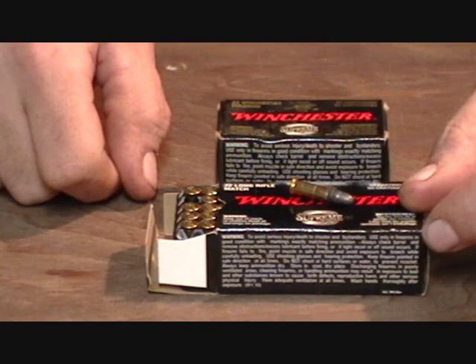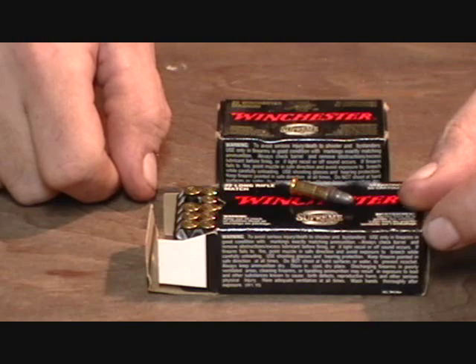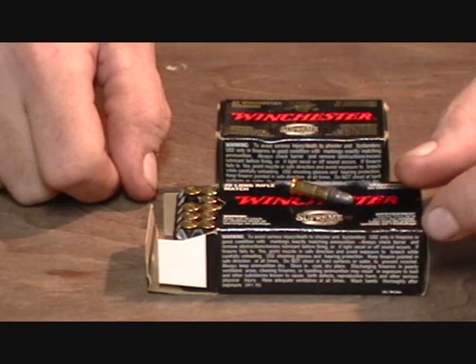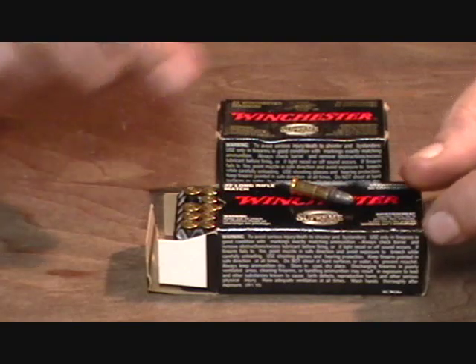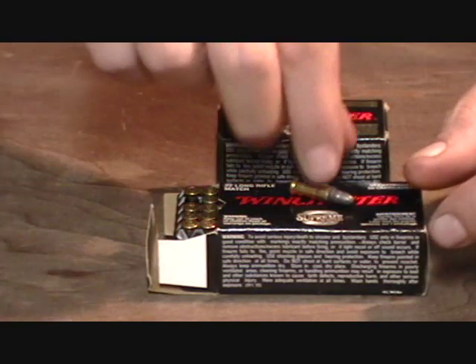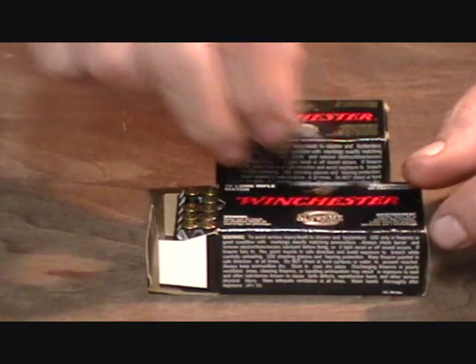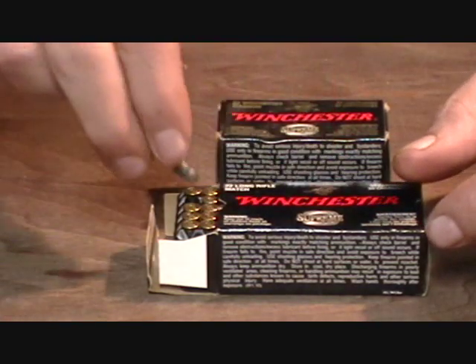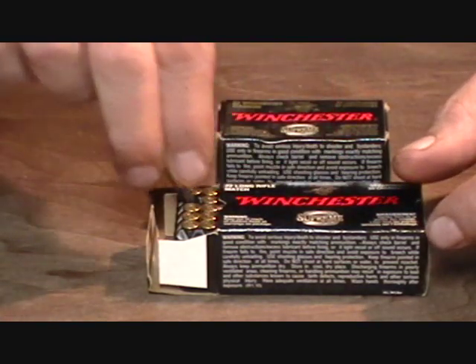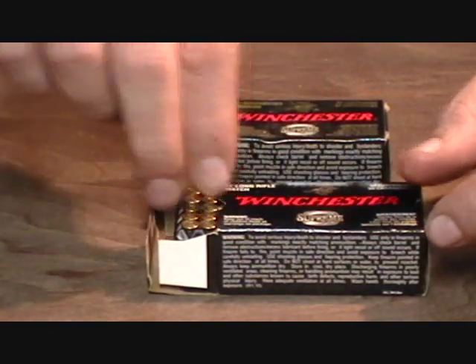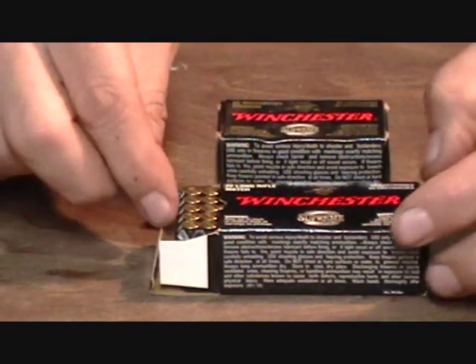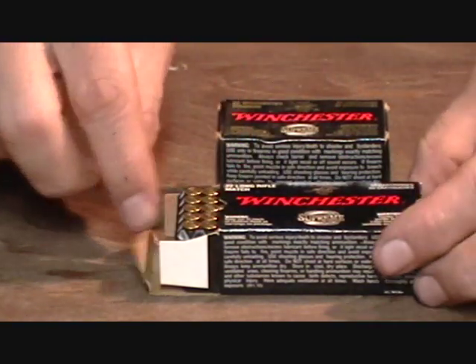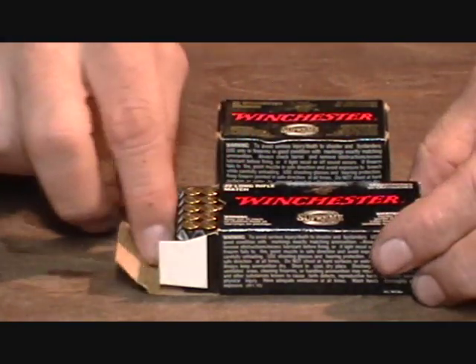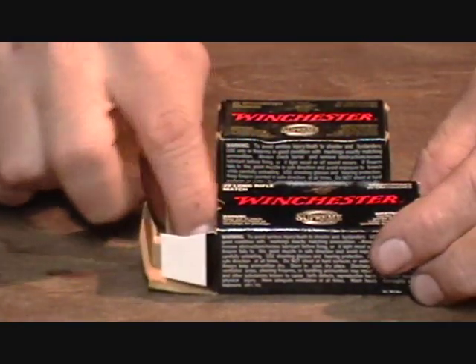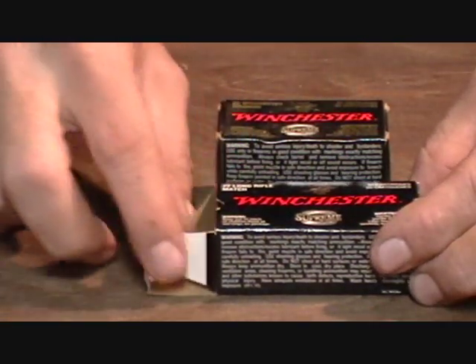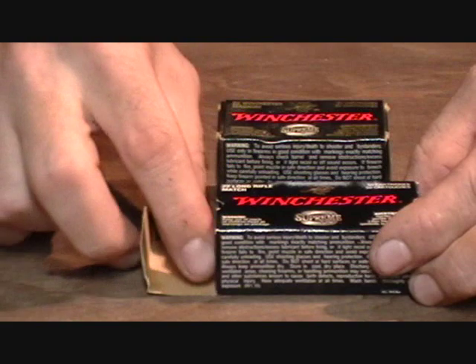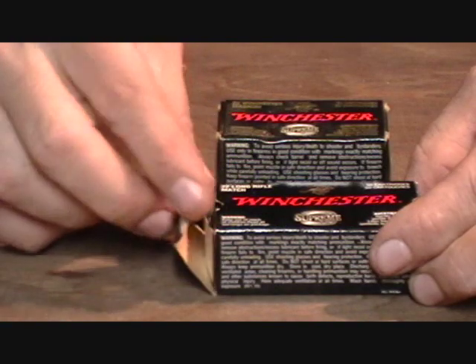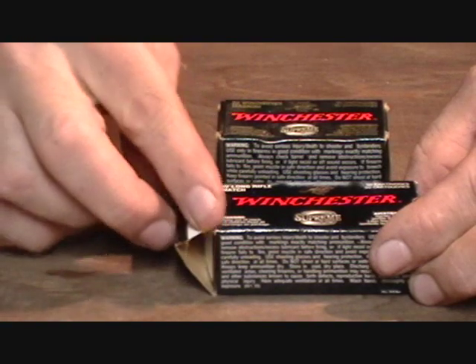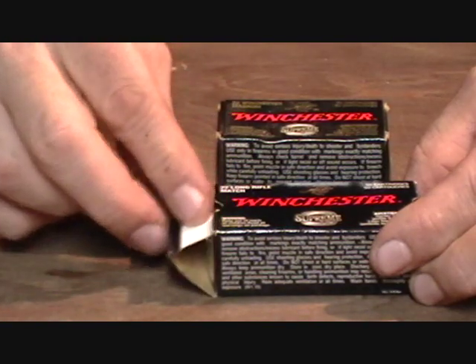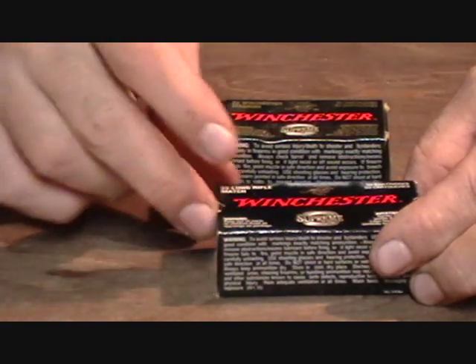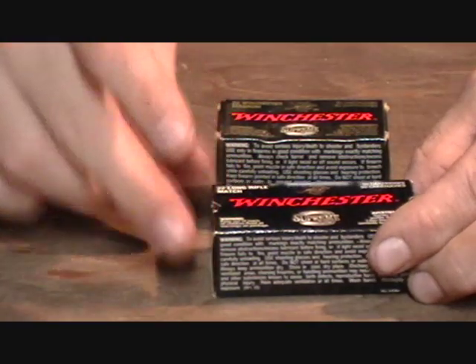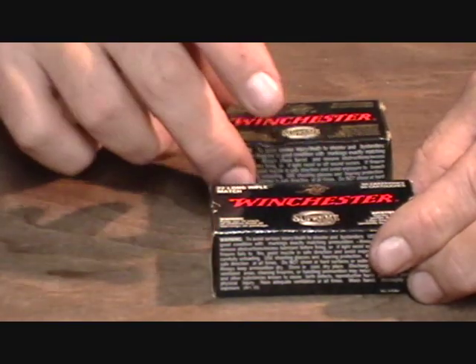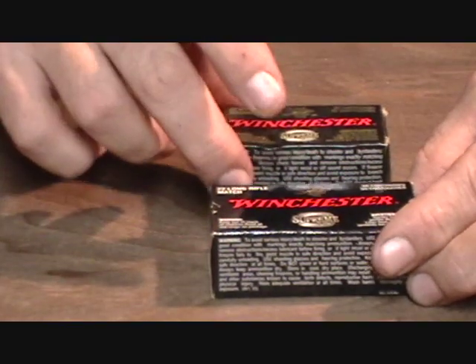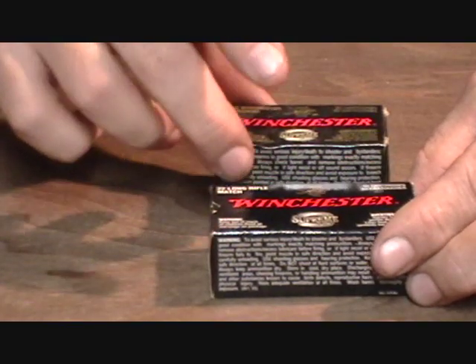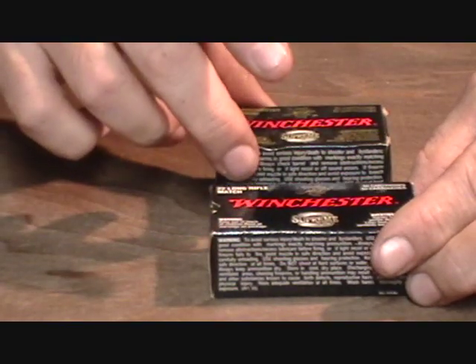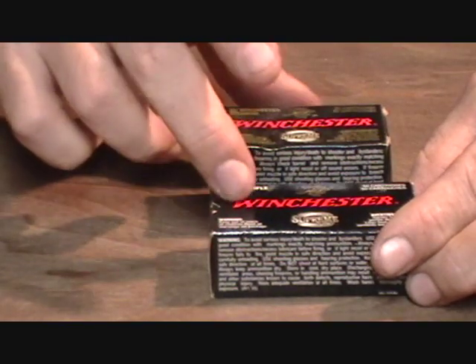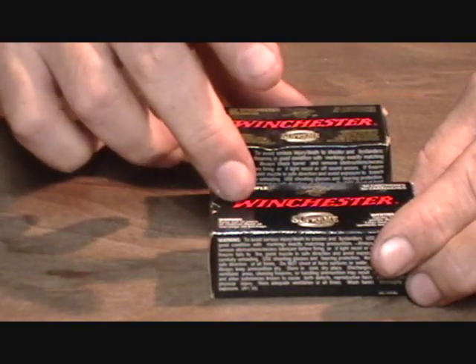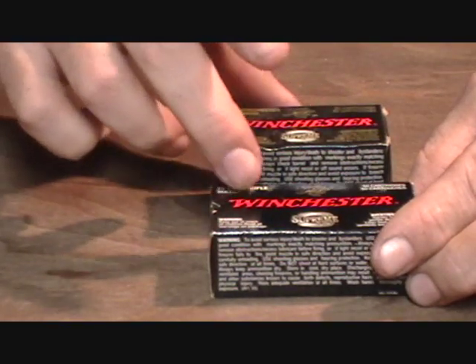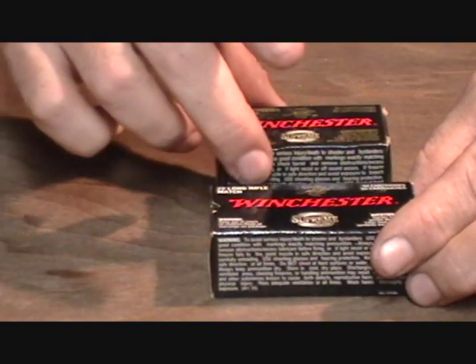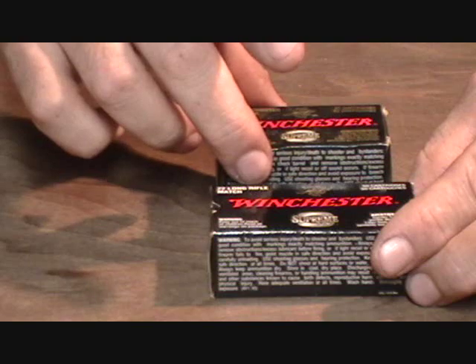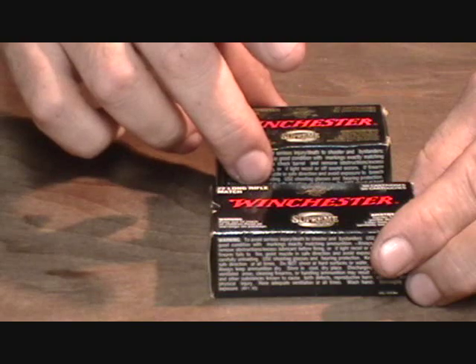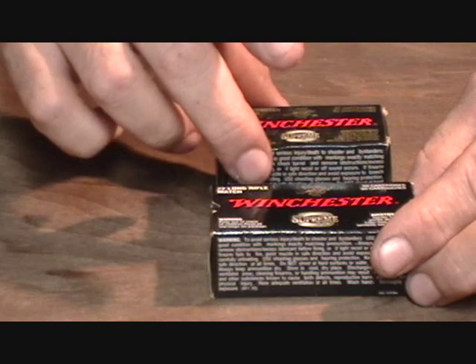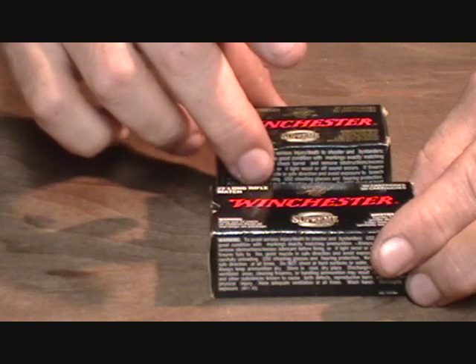So there you go — a bunch of ammunition. If you happen to be wandering around at a gun show or a gun shop and see some of that old stuff, if you want a nice little collection piece, pick some up — but don't shoot it.